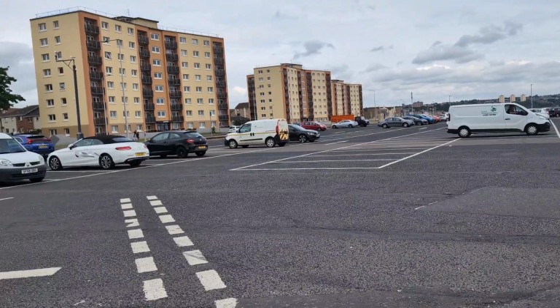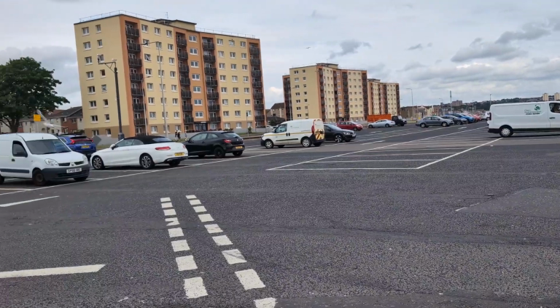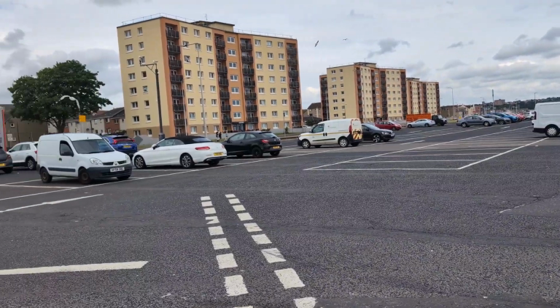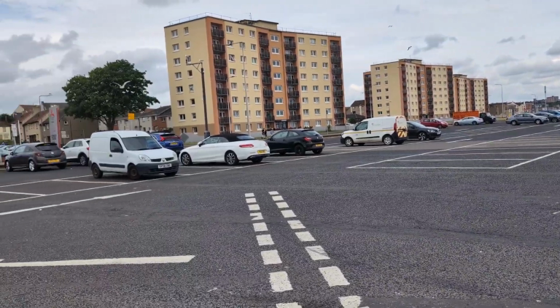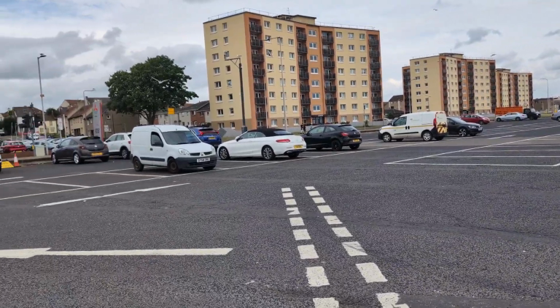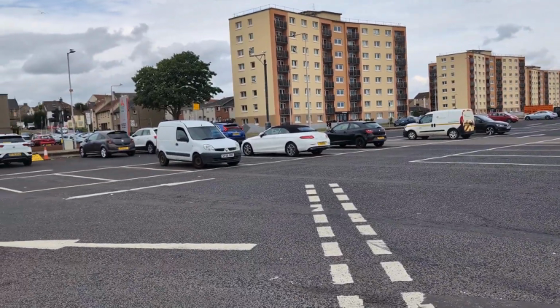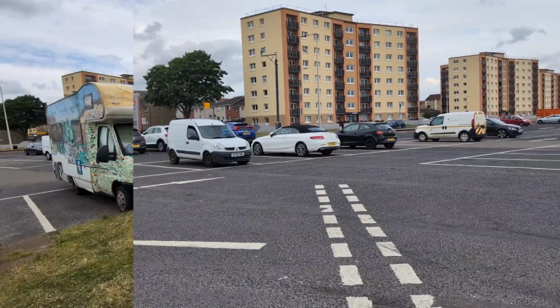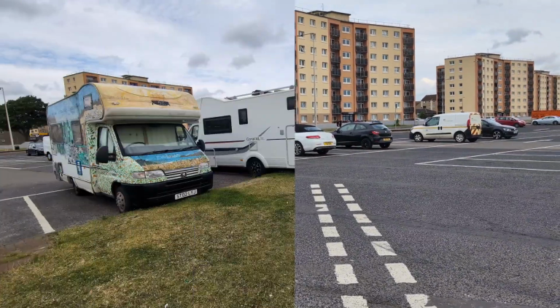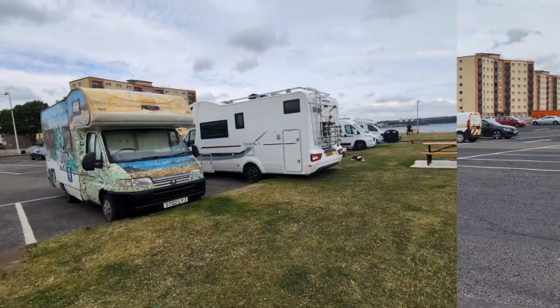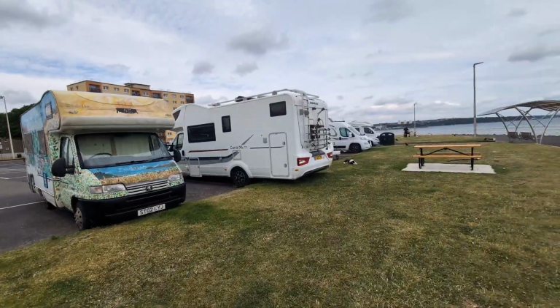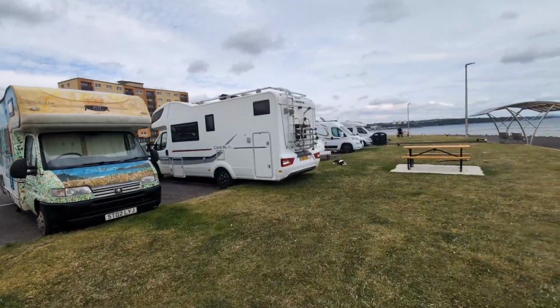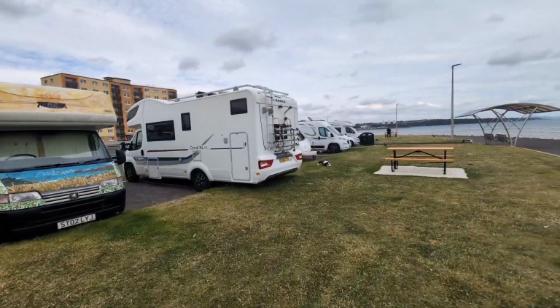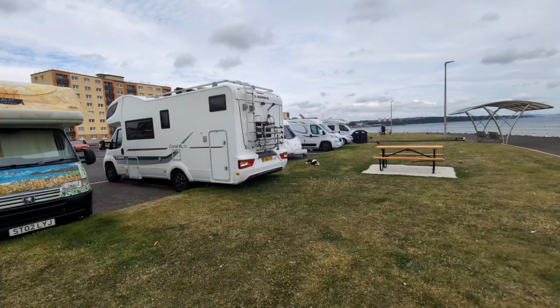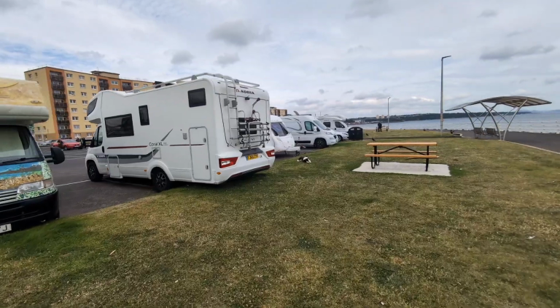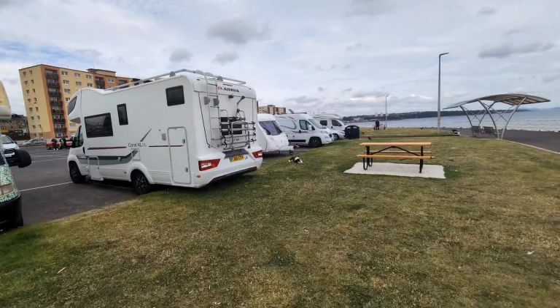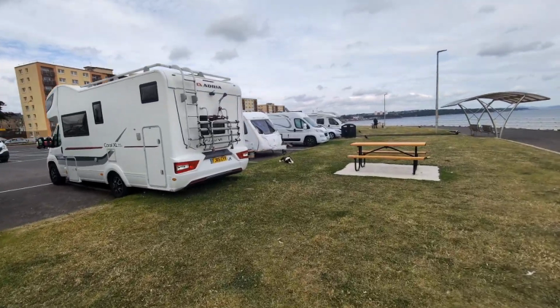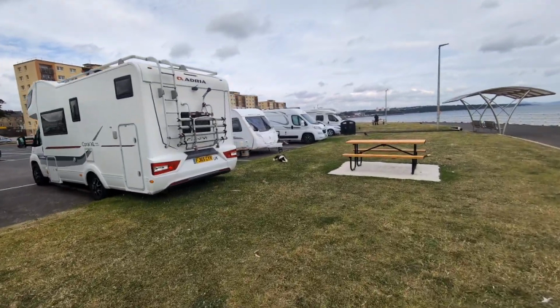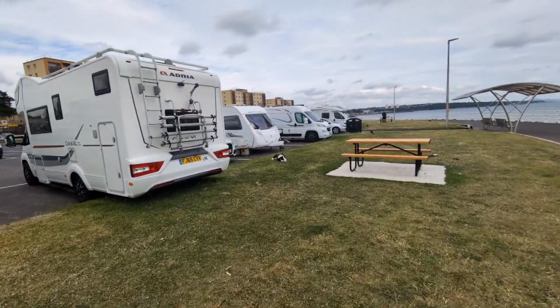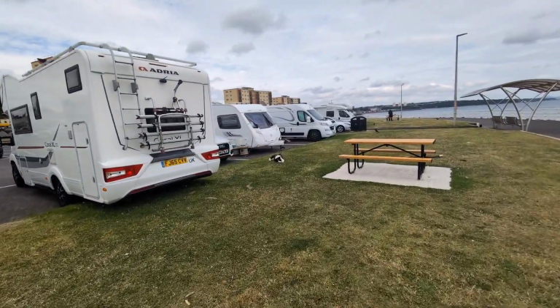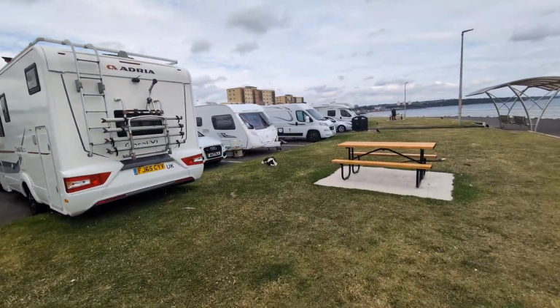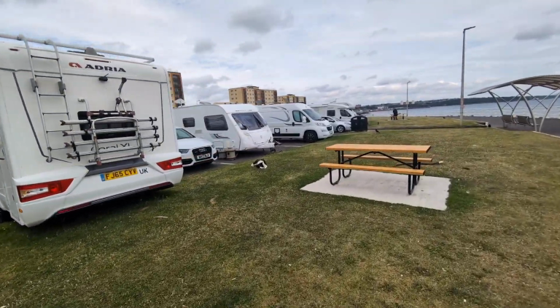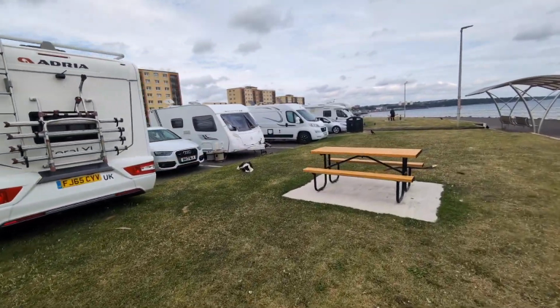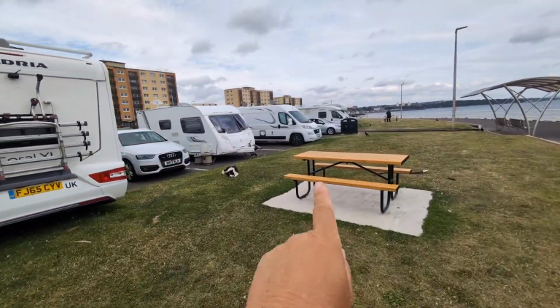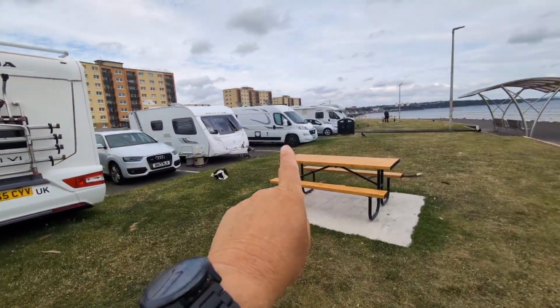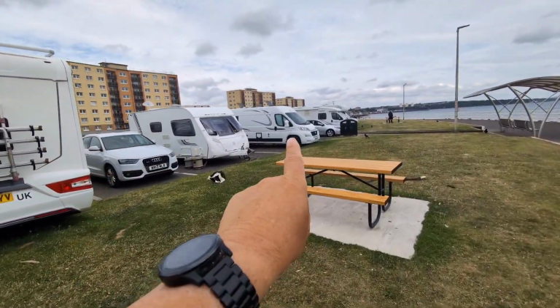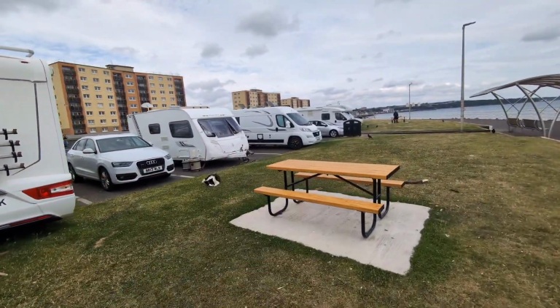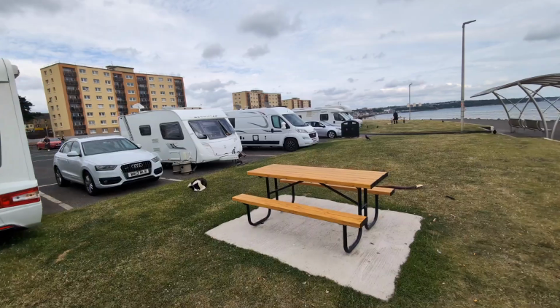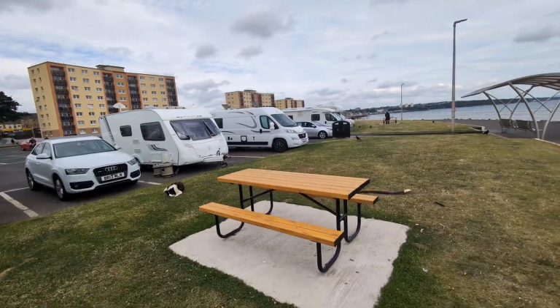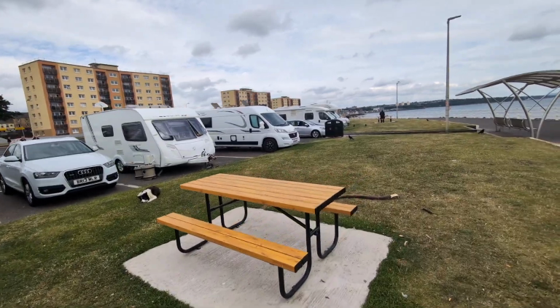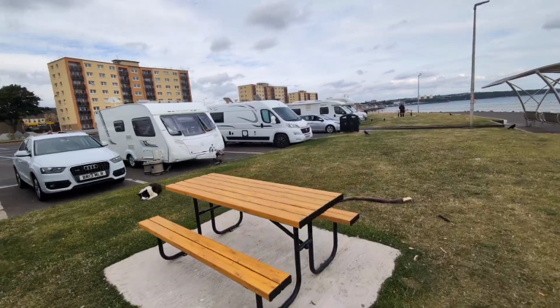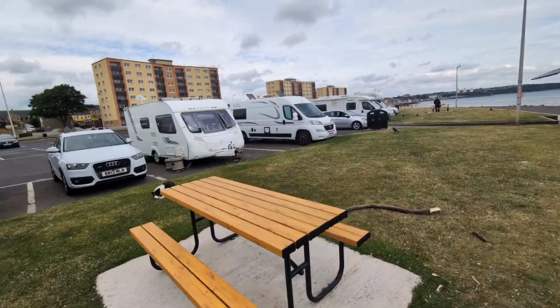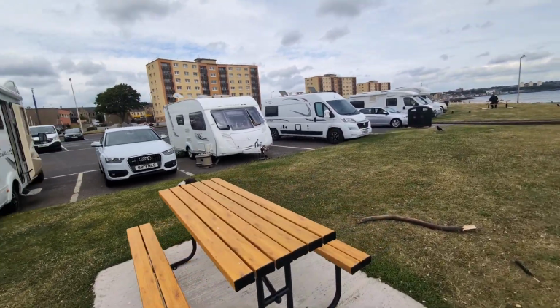As you can see, it's quite a large car park. There you can see I've just parked up here.